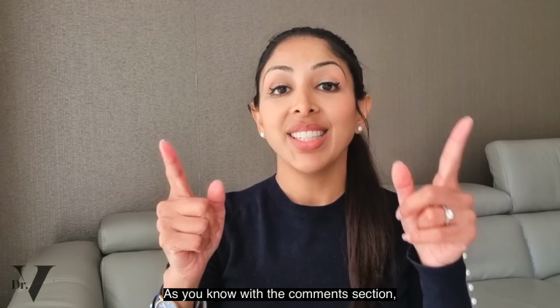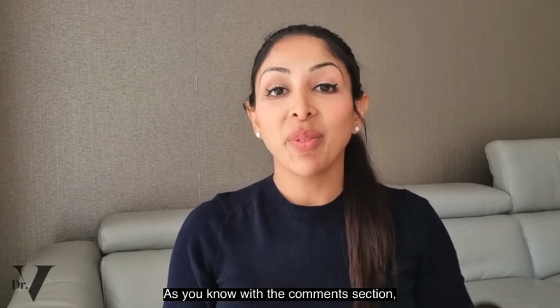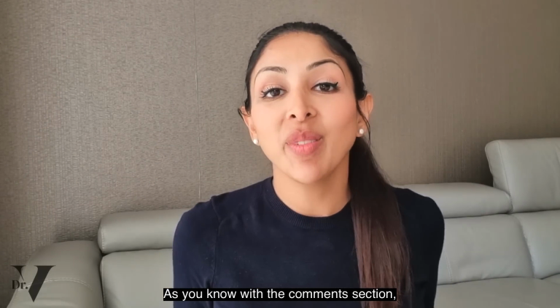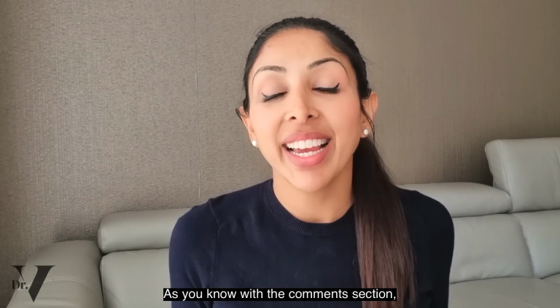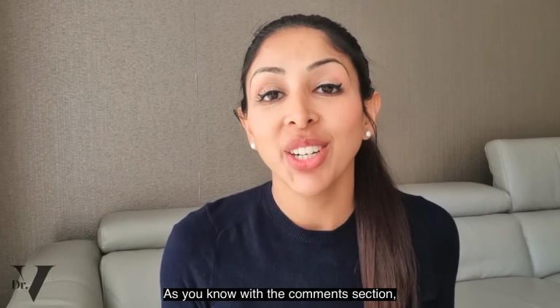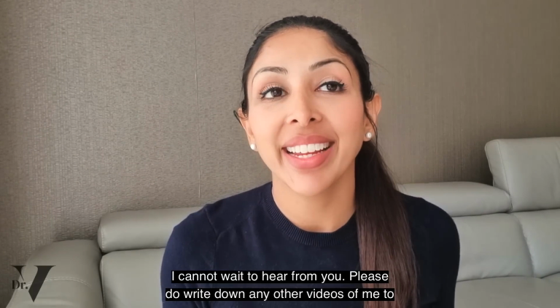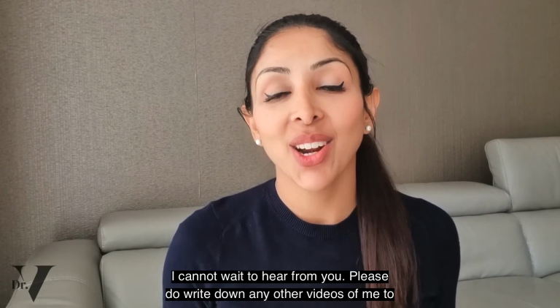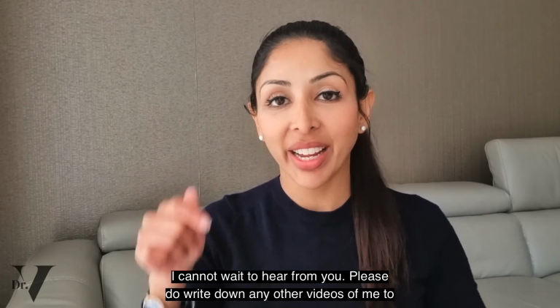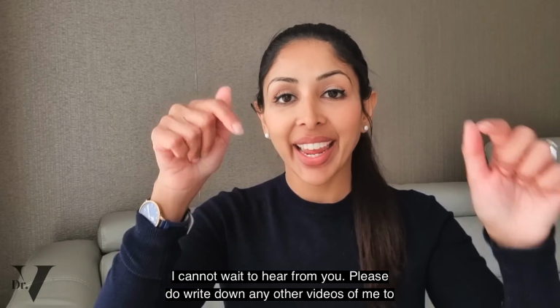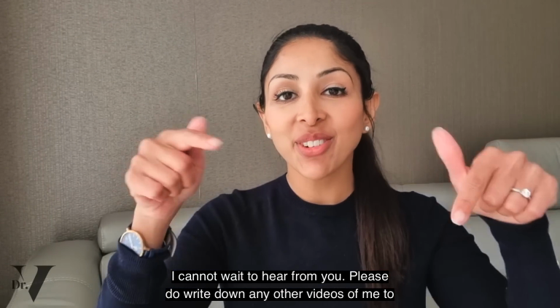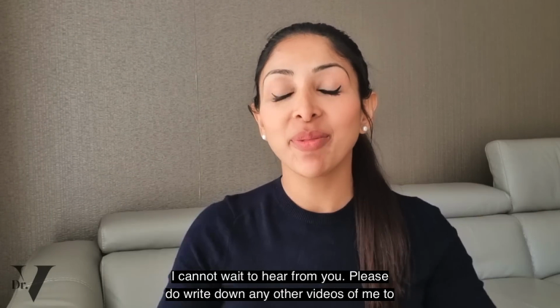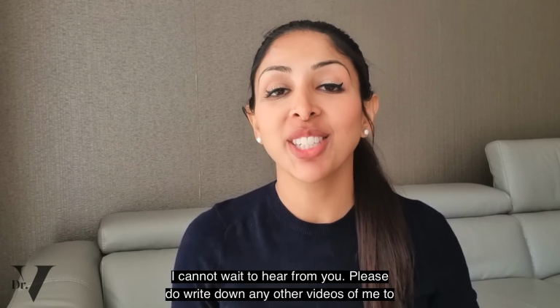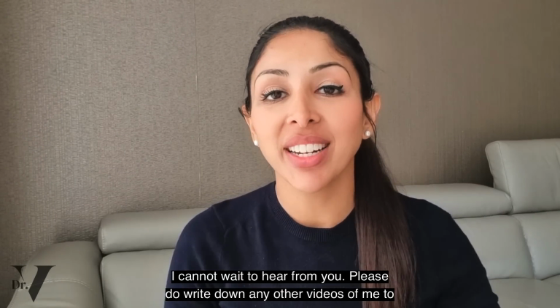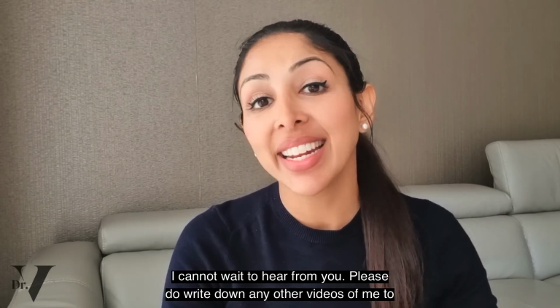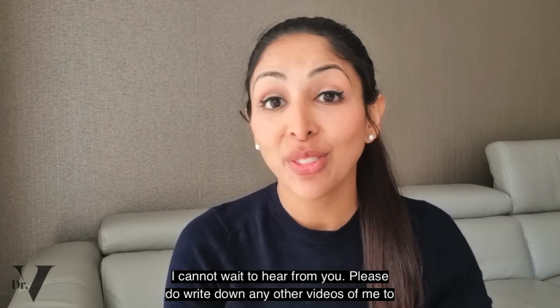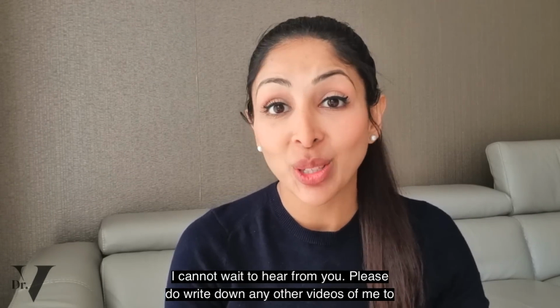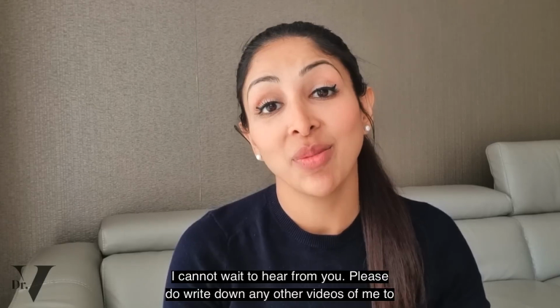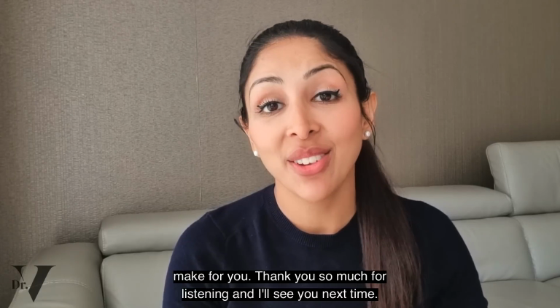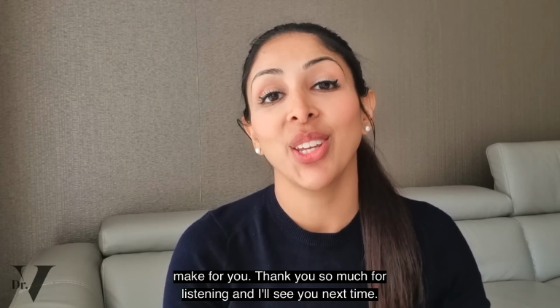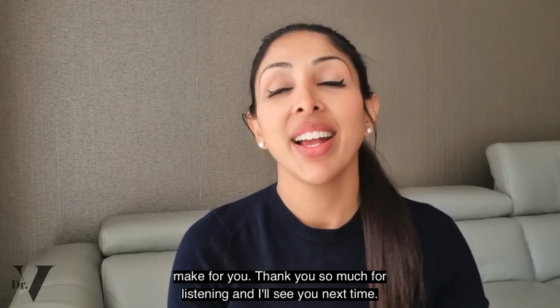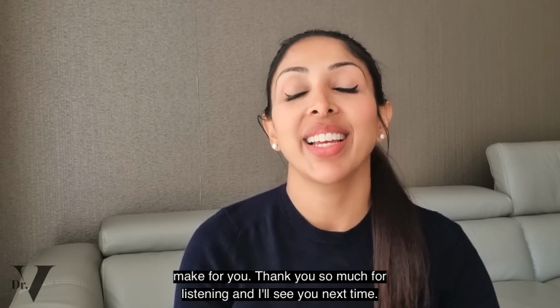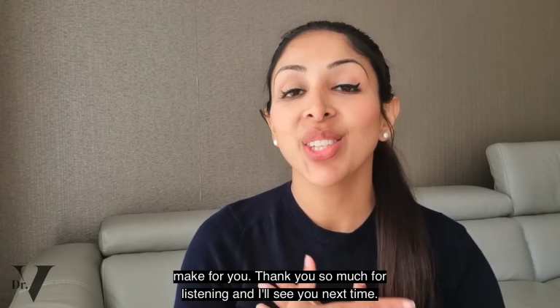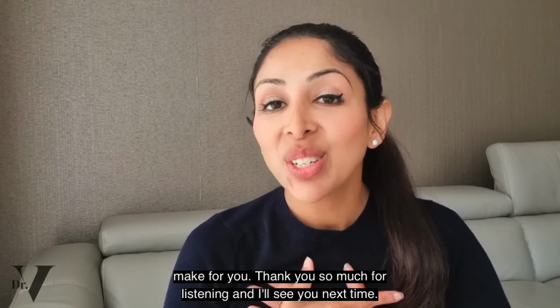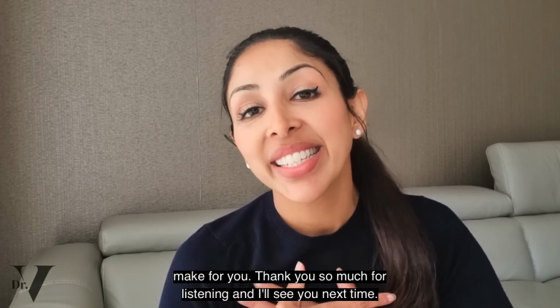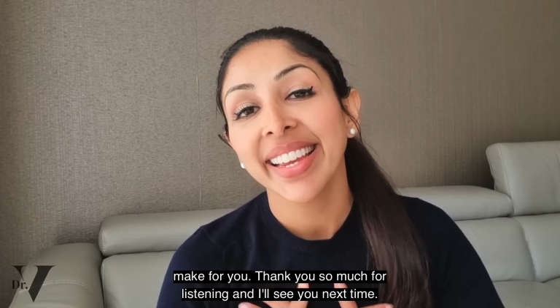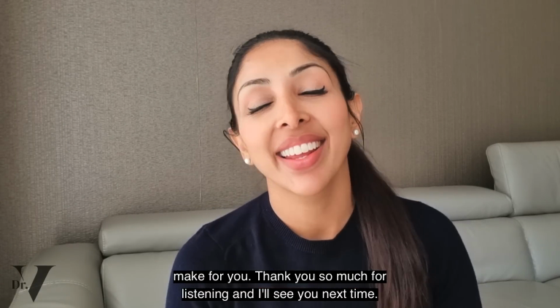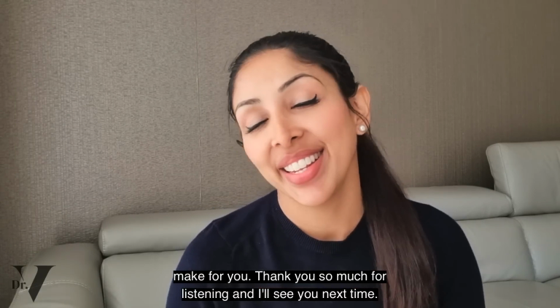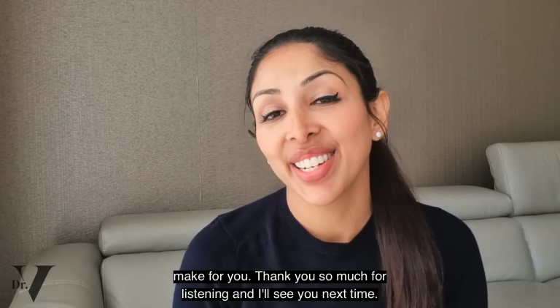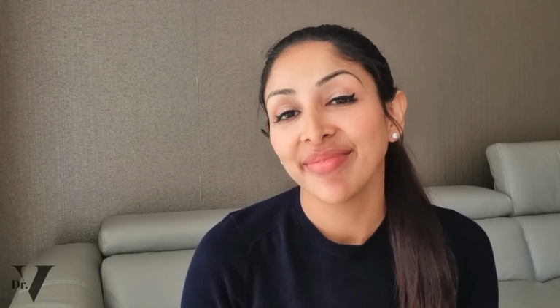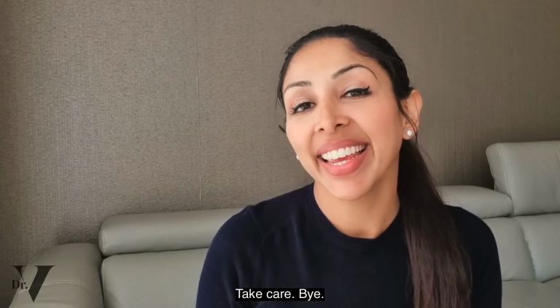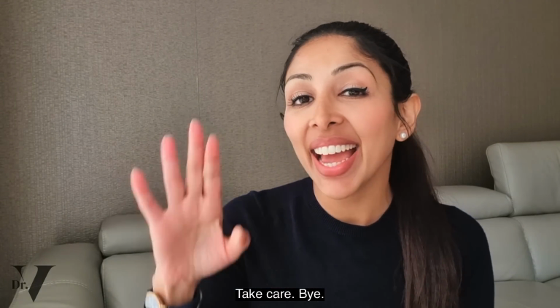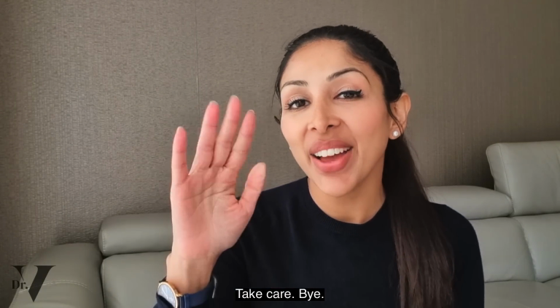As you know, I'm in the comments section — I cannot wait to hear from you. Please do write down any other videos we can make for you. Thank you so much for listening, and I'll see you next time. Take care. Bye.